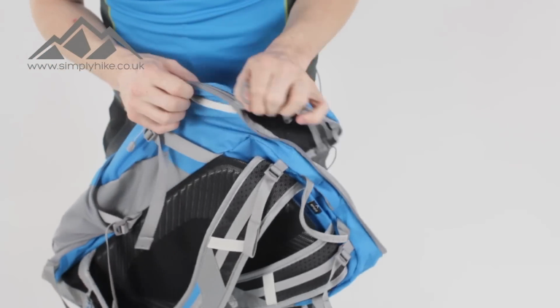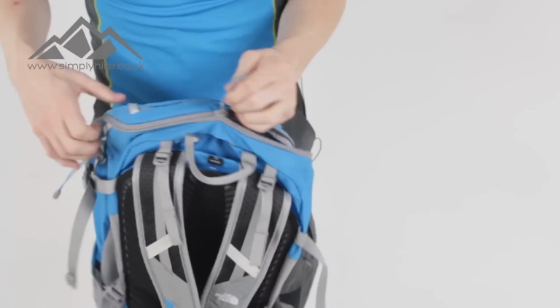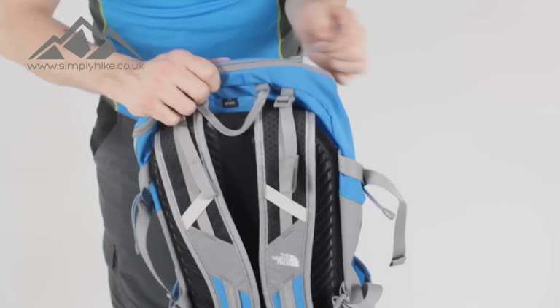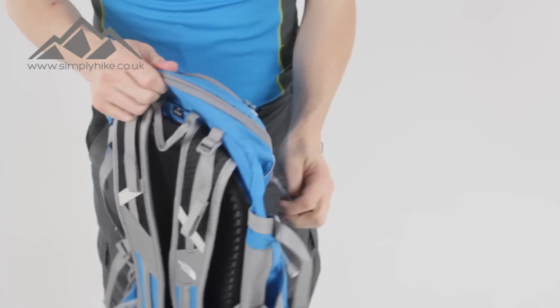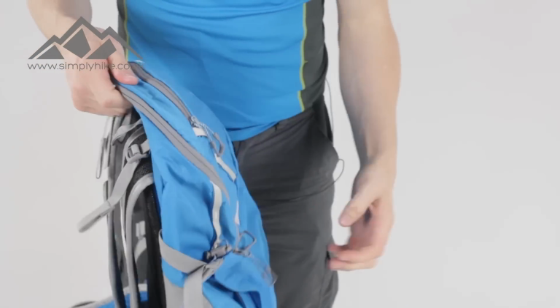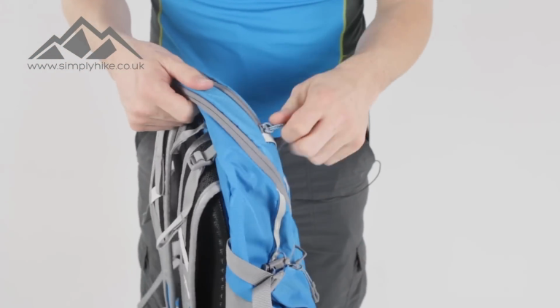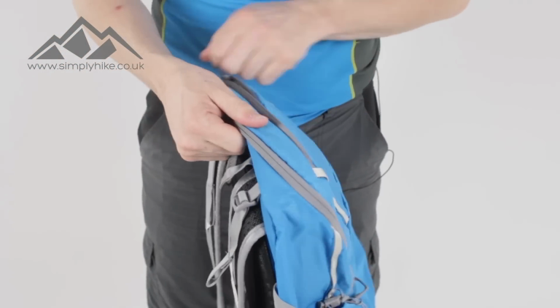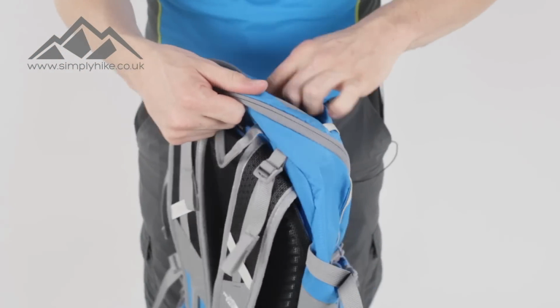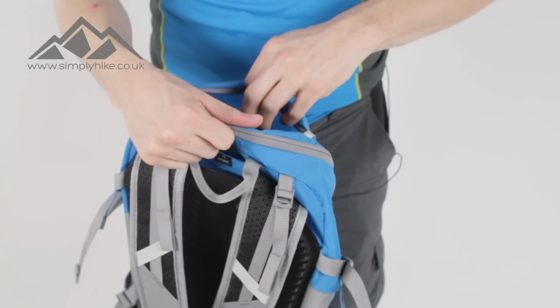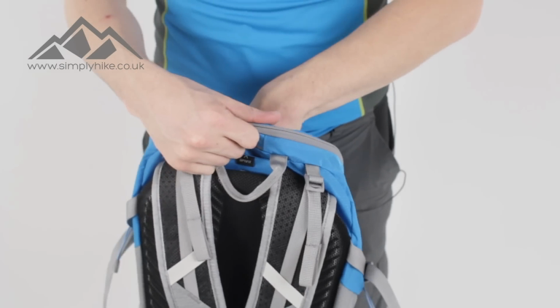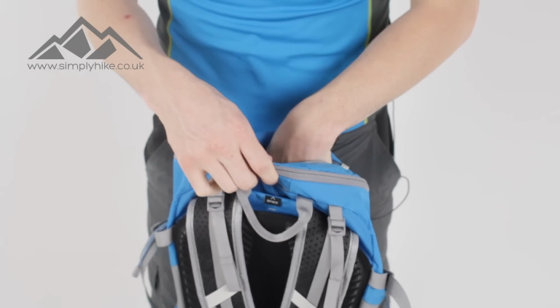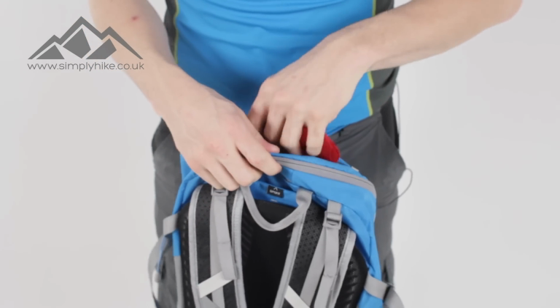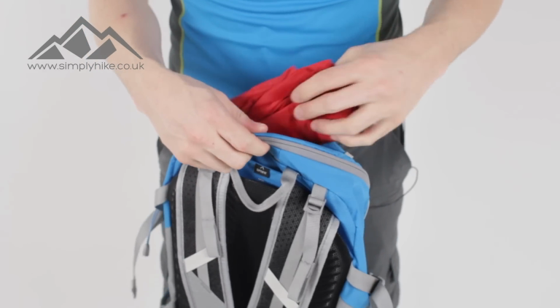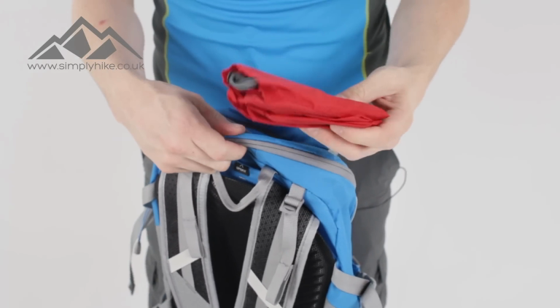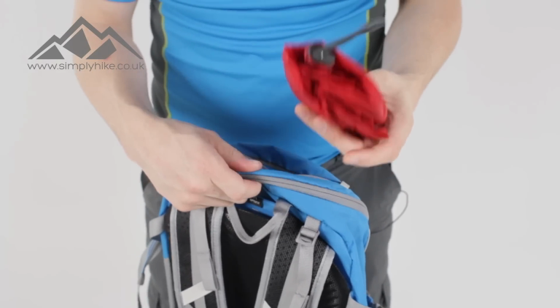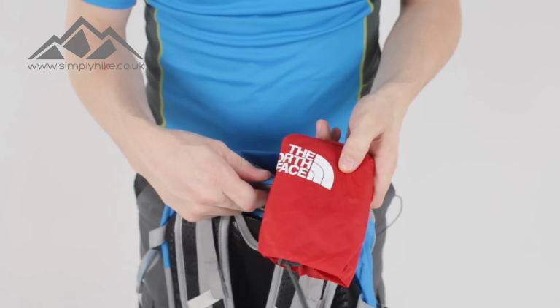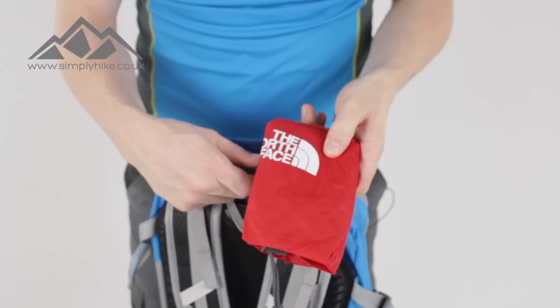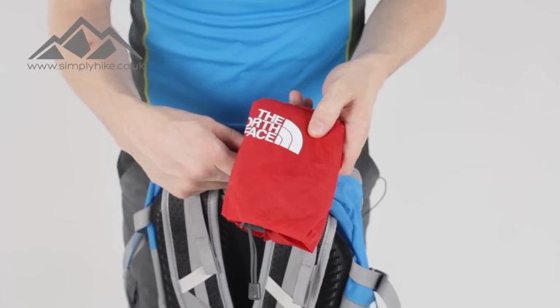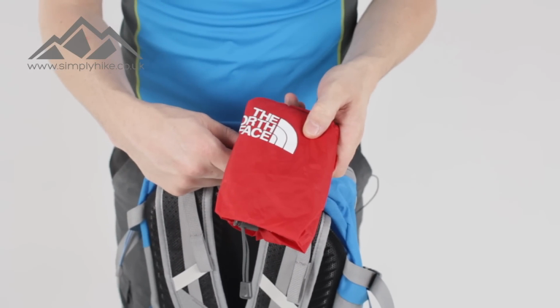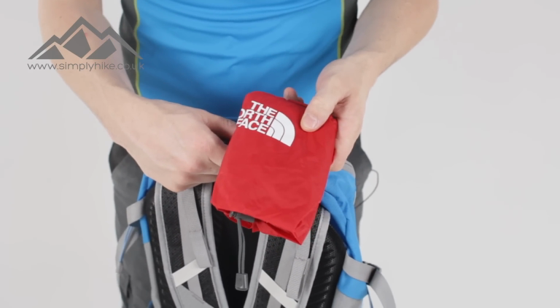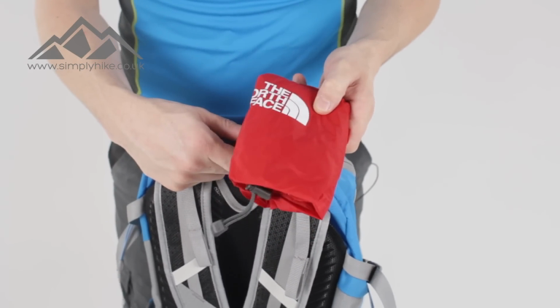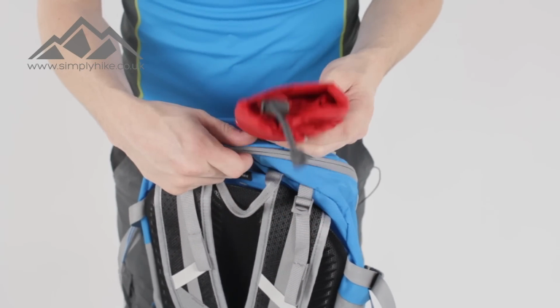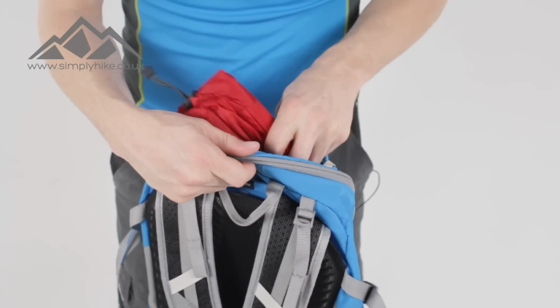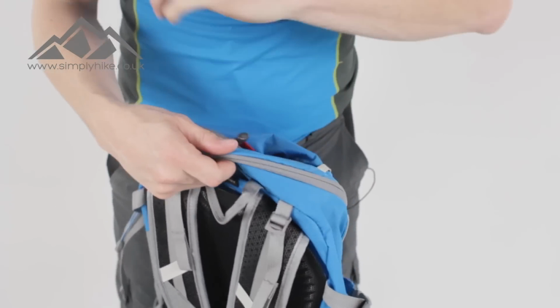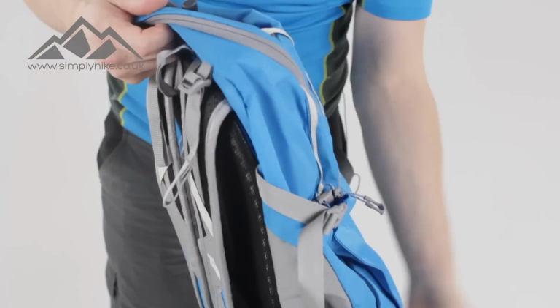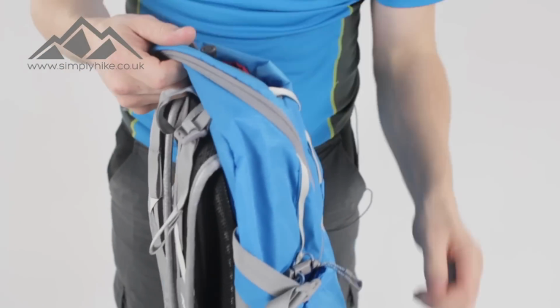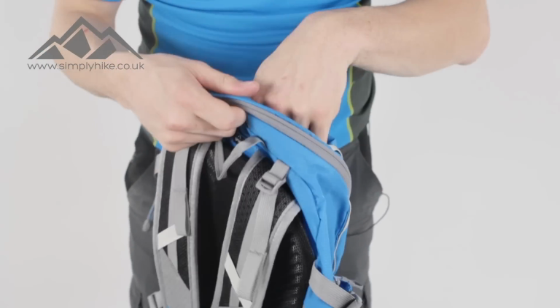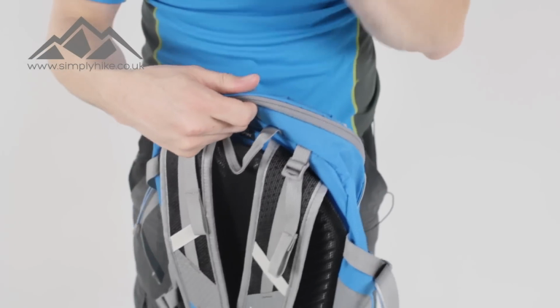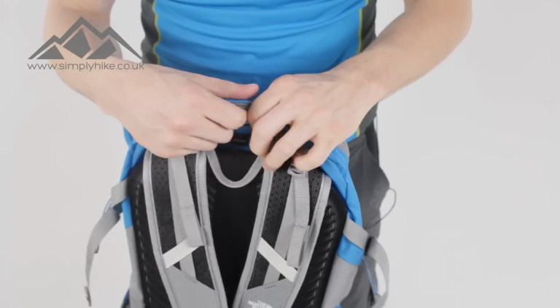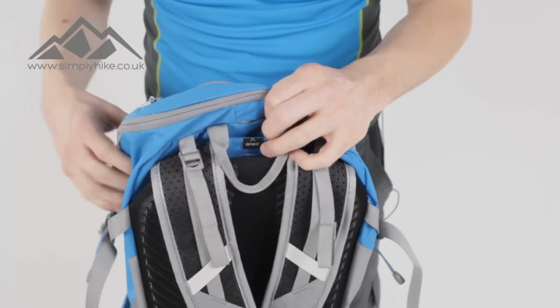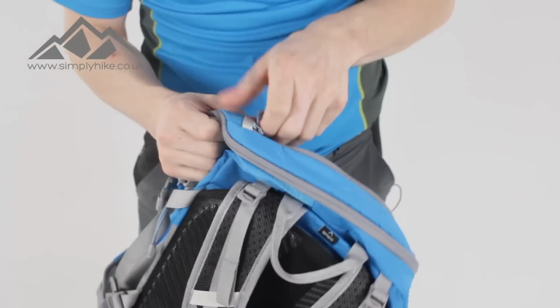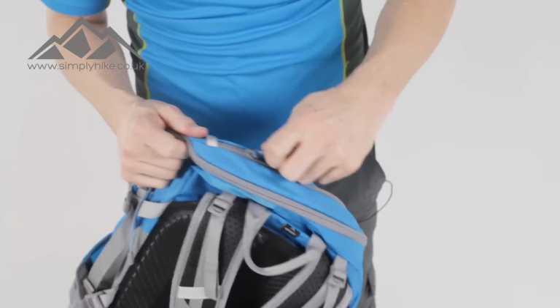On the top as well you'll notice there's another pocket. You can use that for storage, but also housed inside is the rain cover, so when the heavens do open you can pull that out and over the front of the bag and that's going to keep all your gear nice and dry.